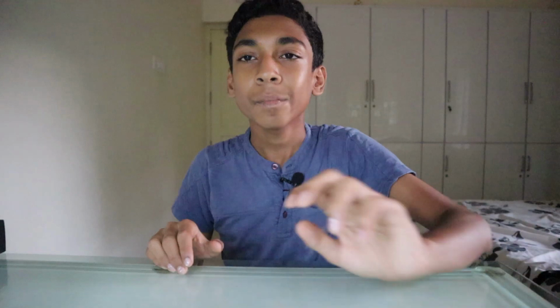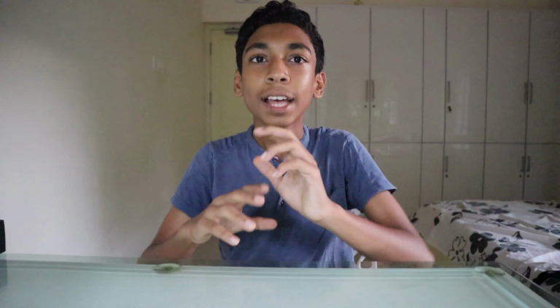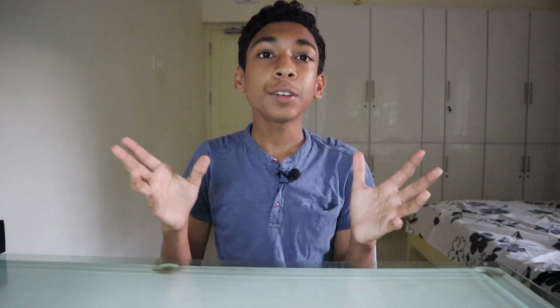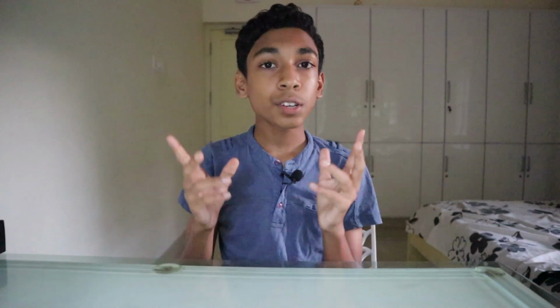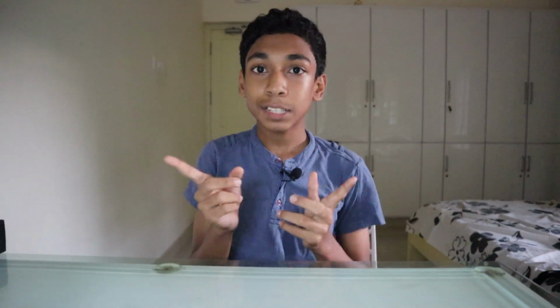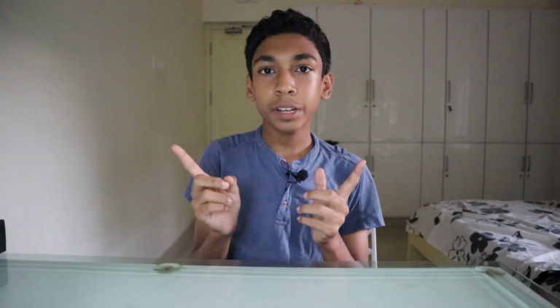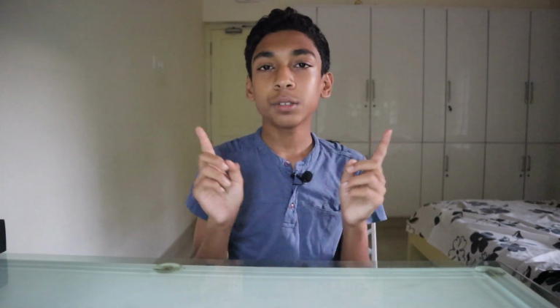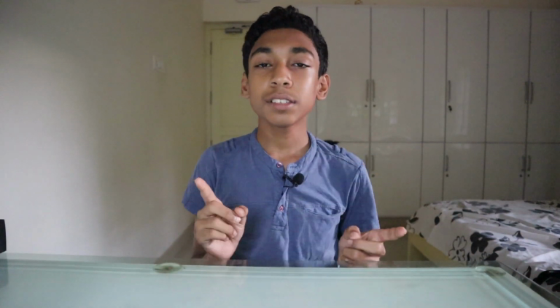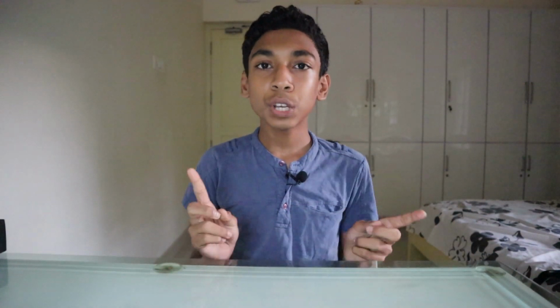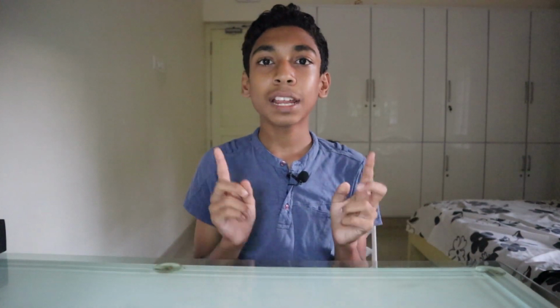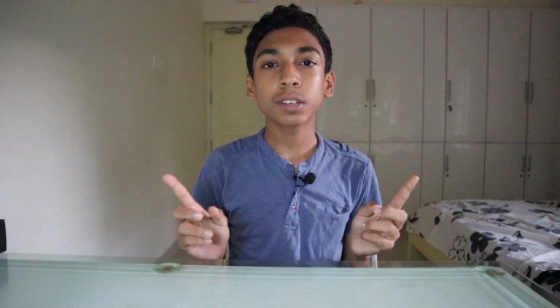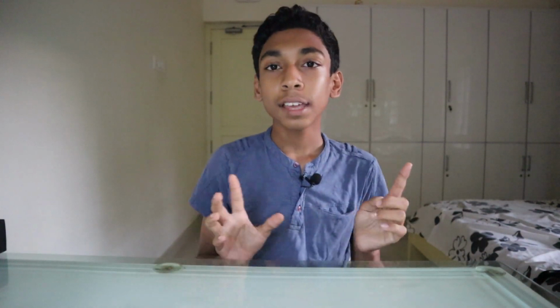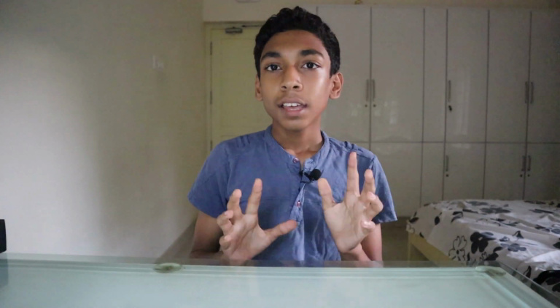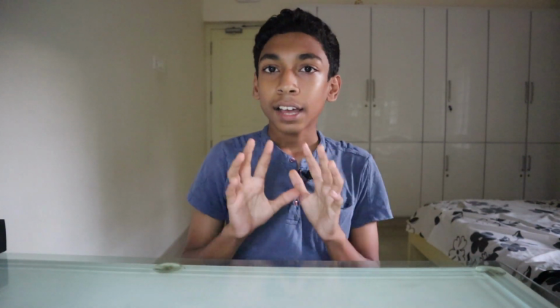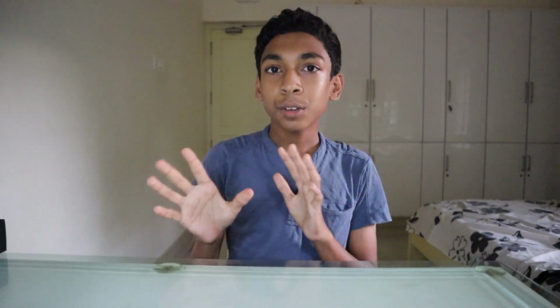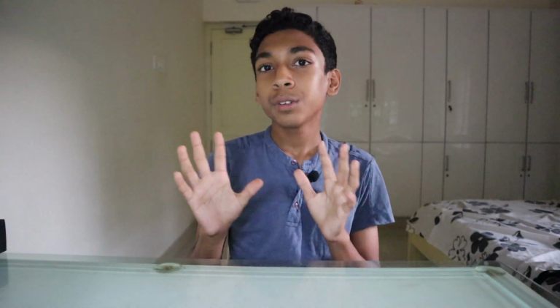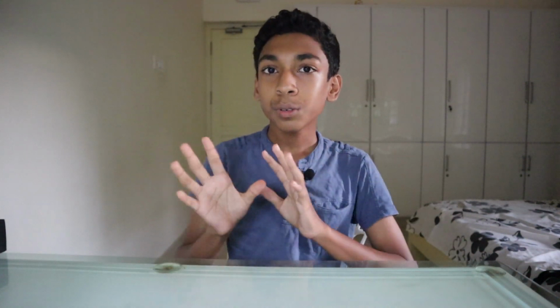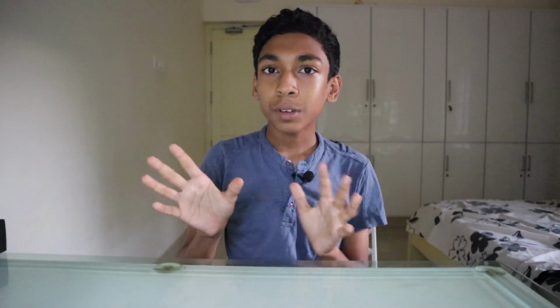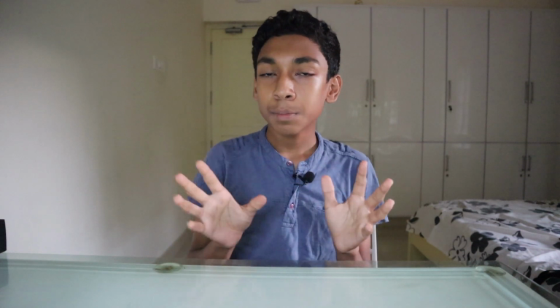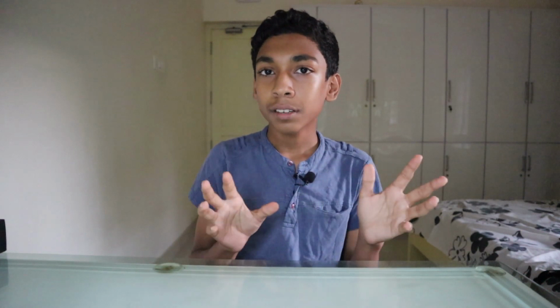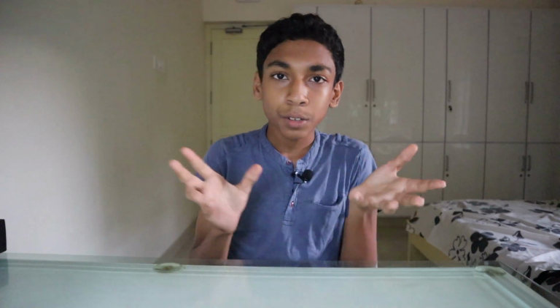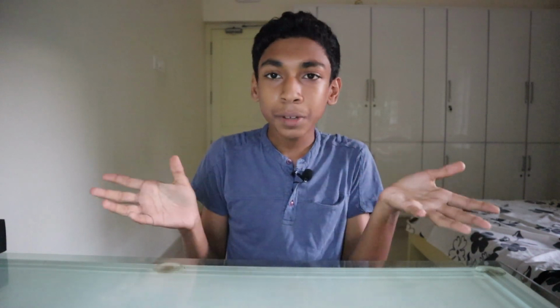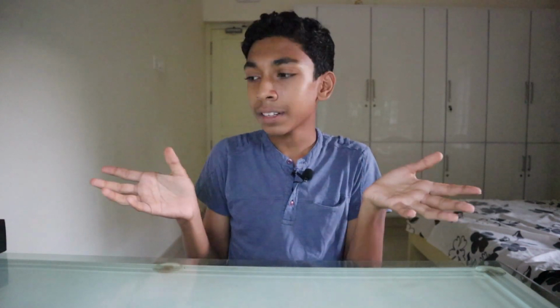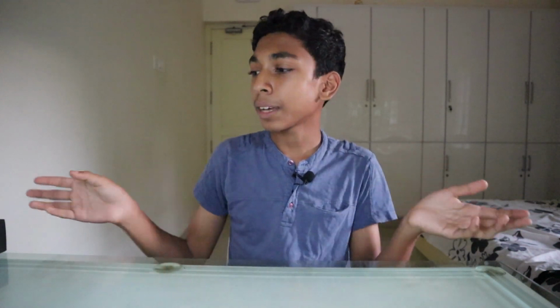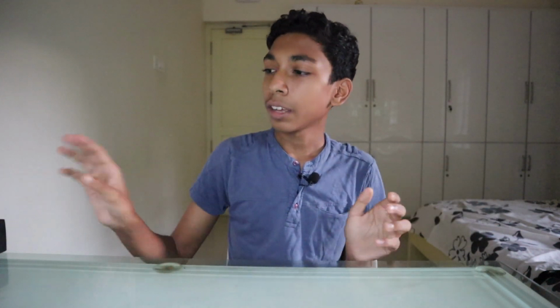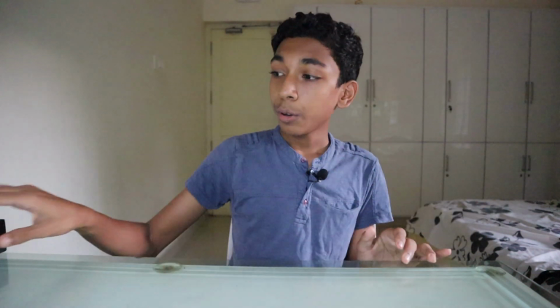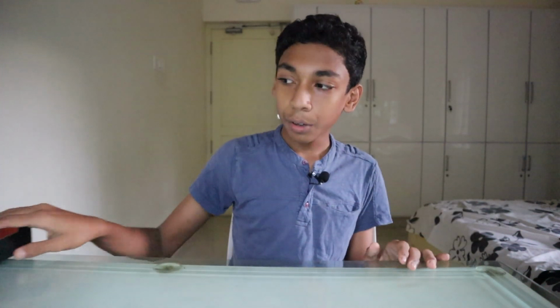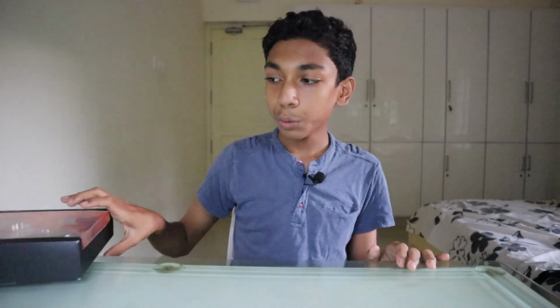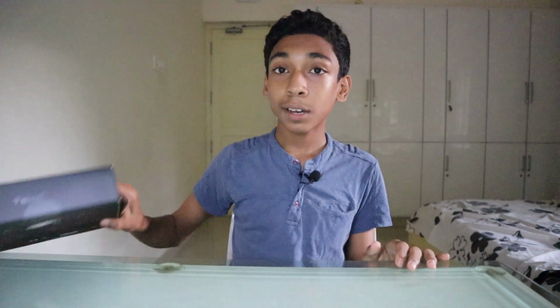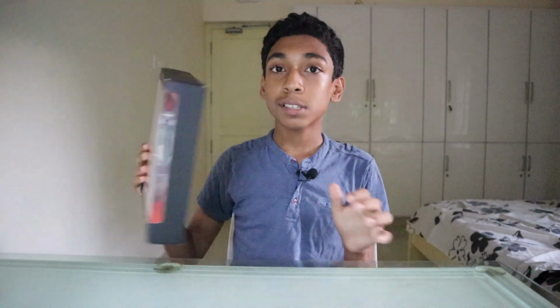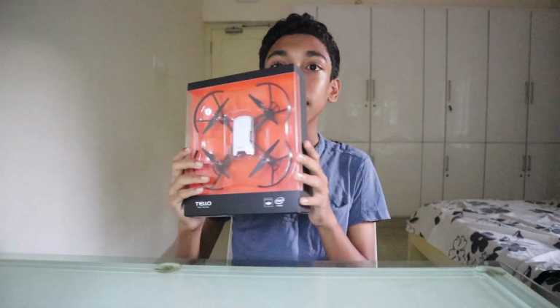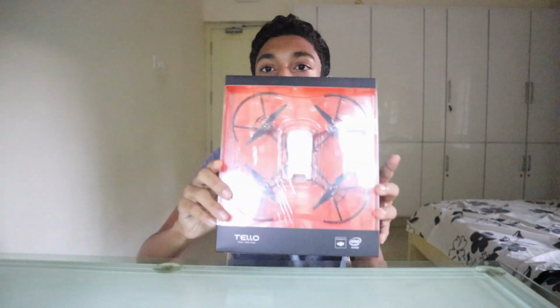Hi, today is not an experiment. Today is going to be an unboxing. I know I don't do unboxings but you got to be different sometimes. Today I'm going to be unboxing this.